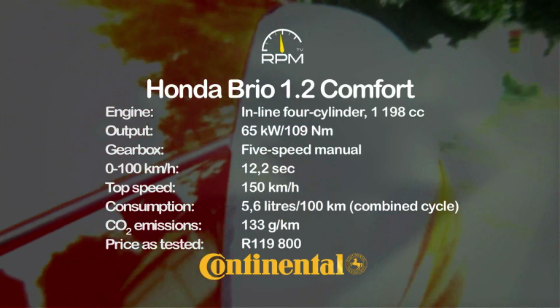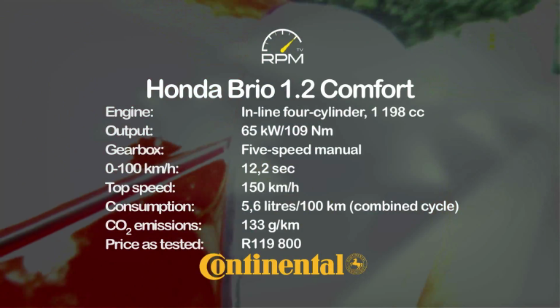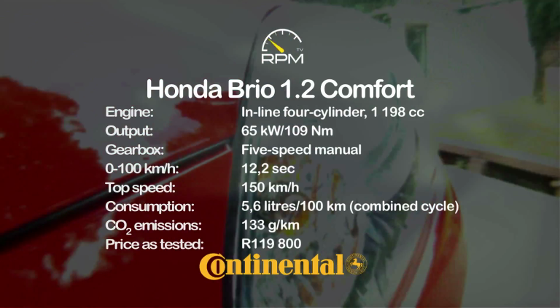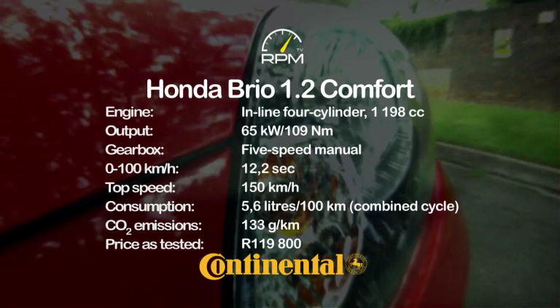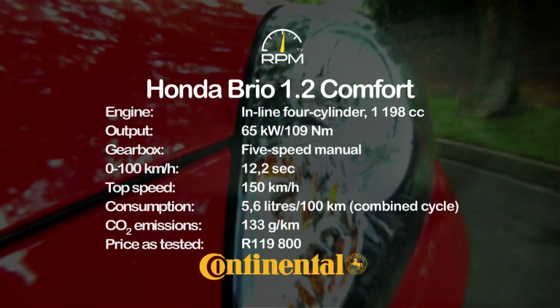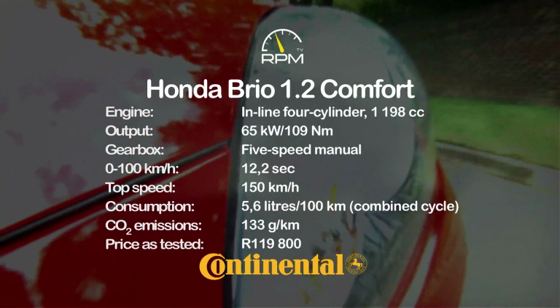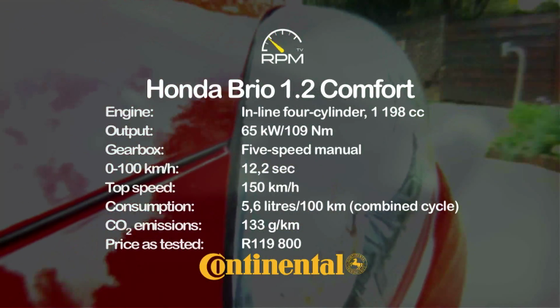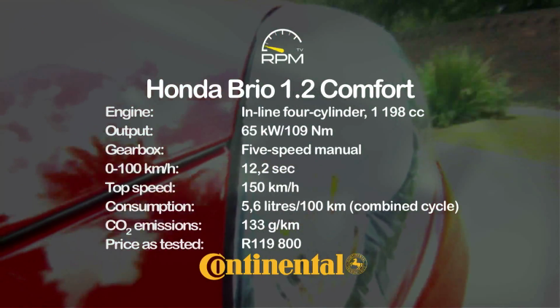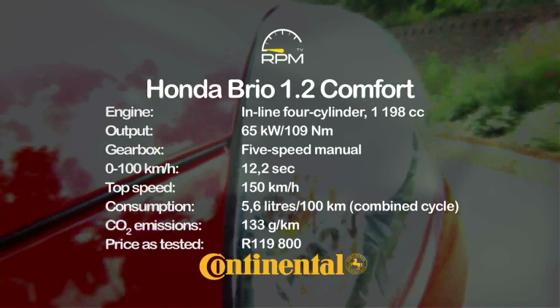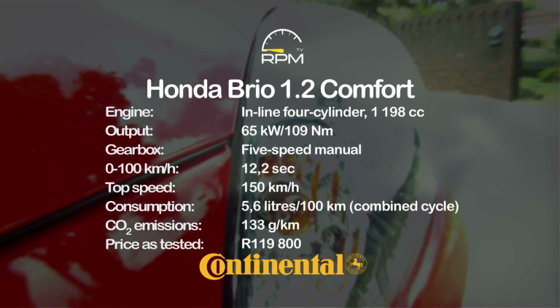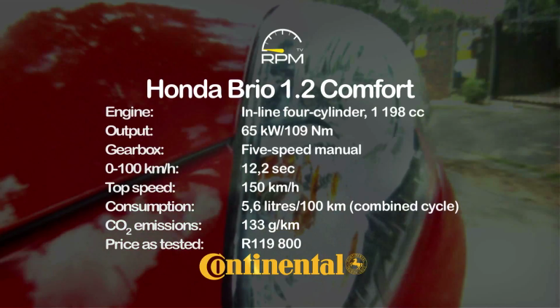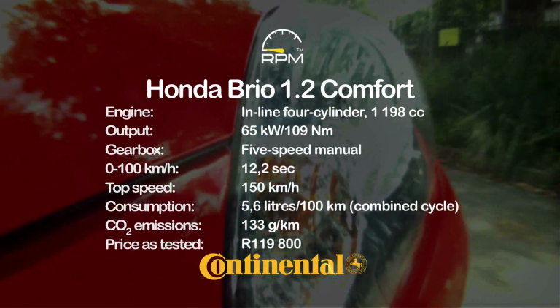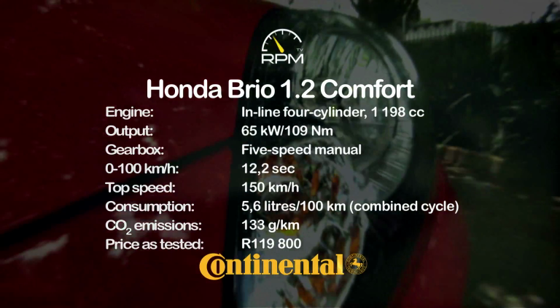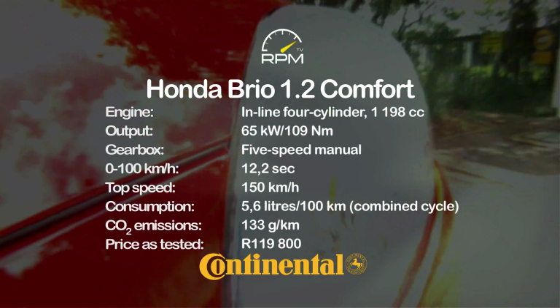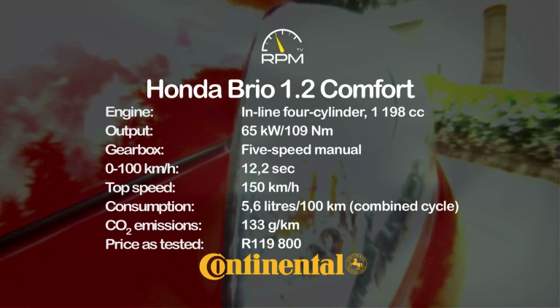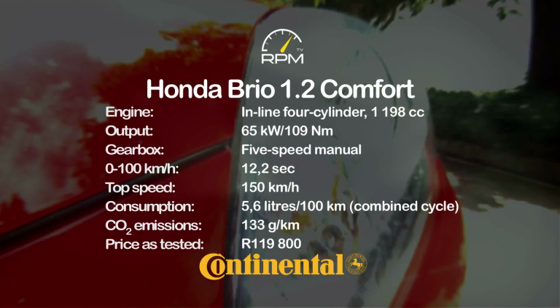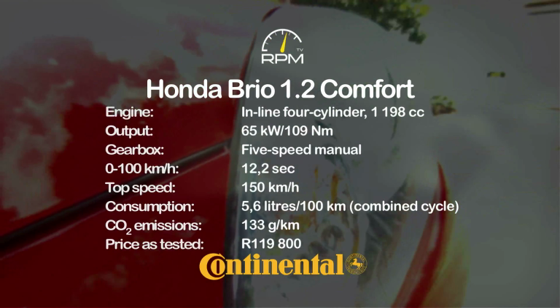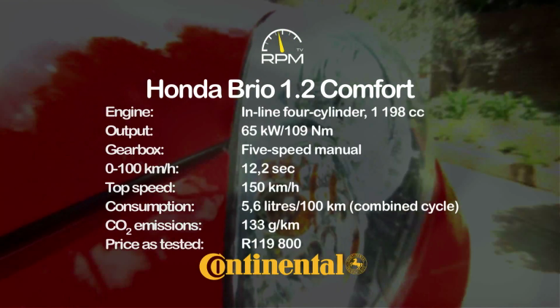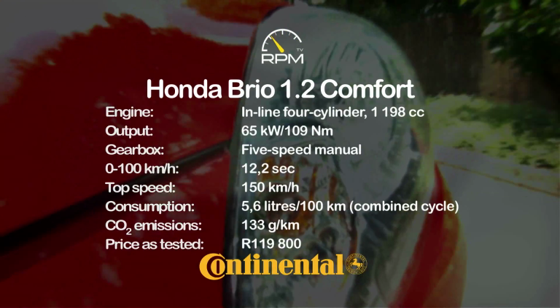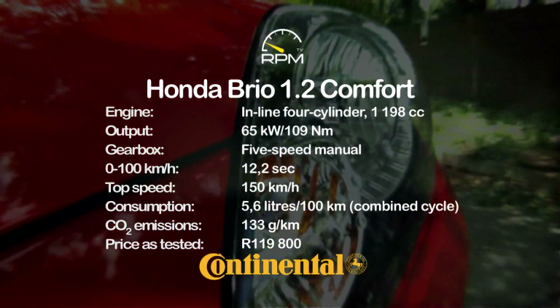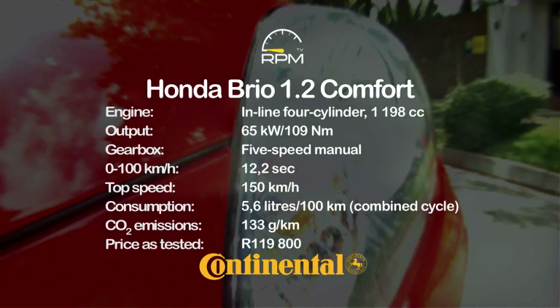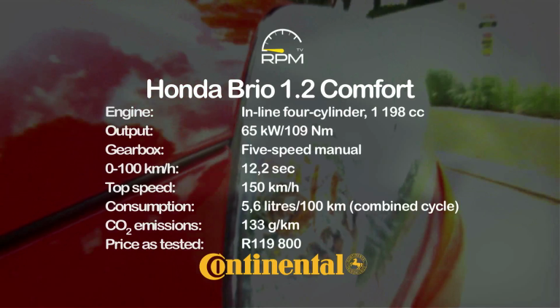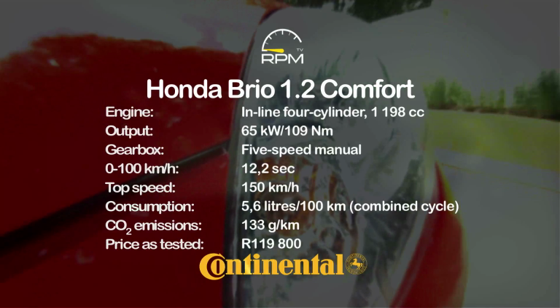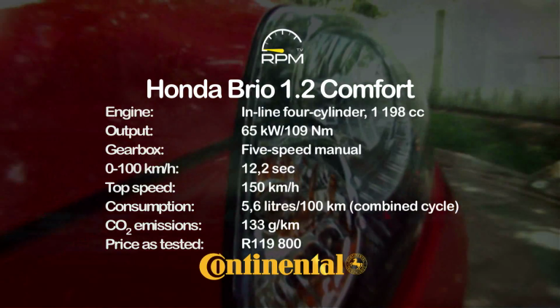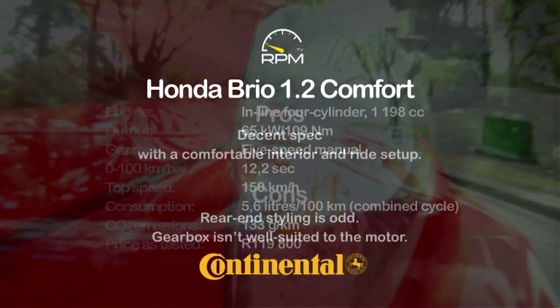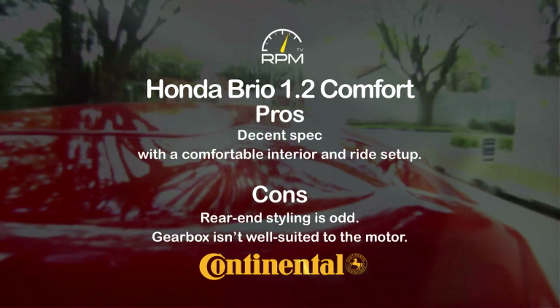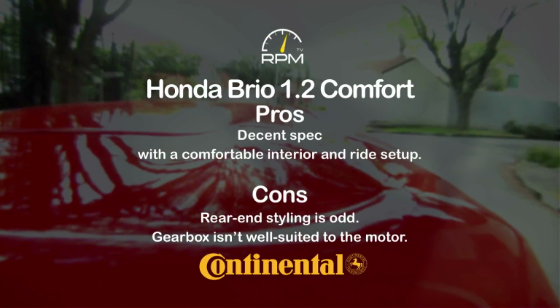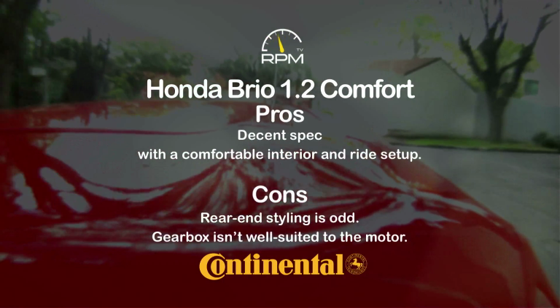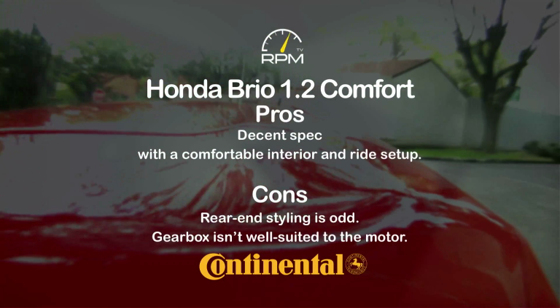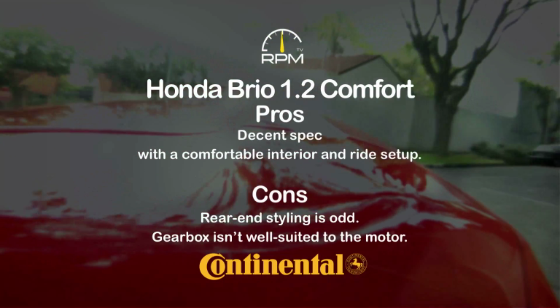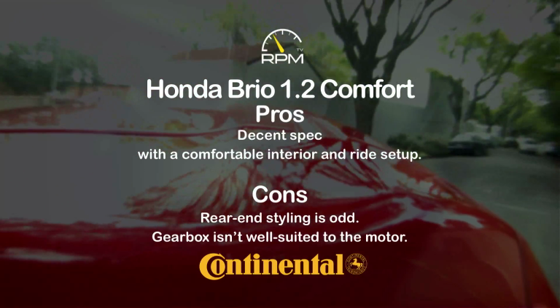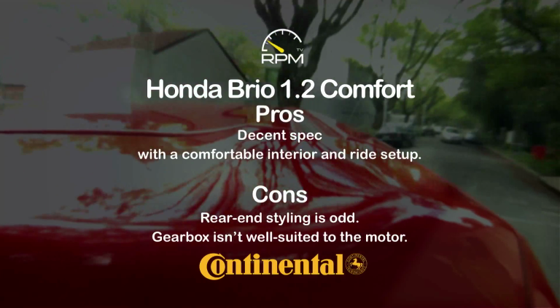The four-cylinder engine provides decent go once the Brio is up to speed, with frugal fuel consumption a further welcome attribute. A well-specced and comfortable interior is this car's strength, but the styling and the gearbox leave a lot to be desired.